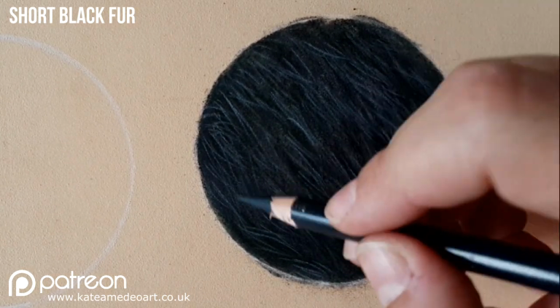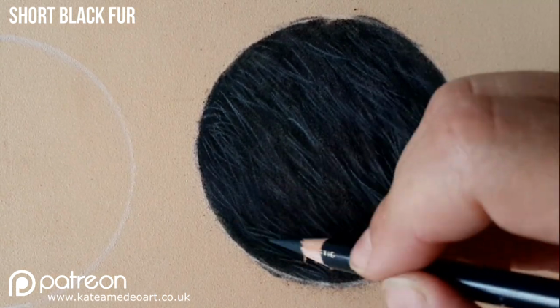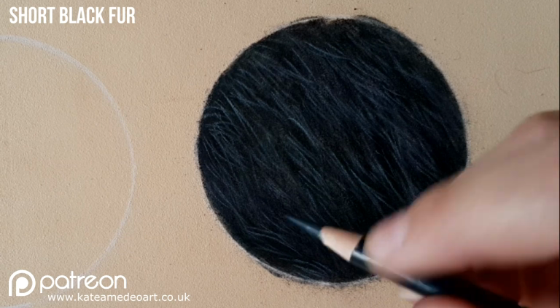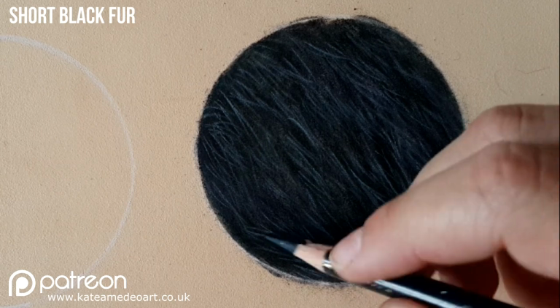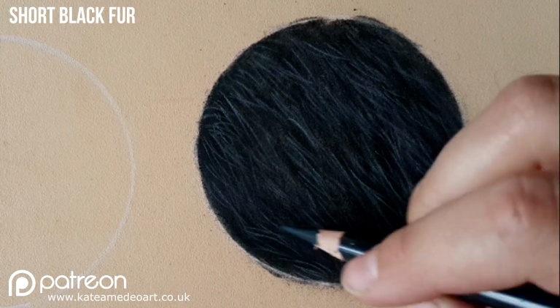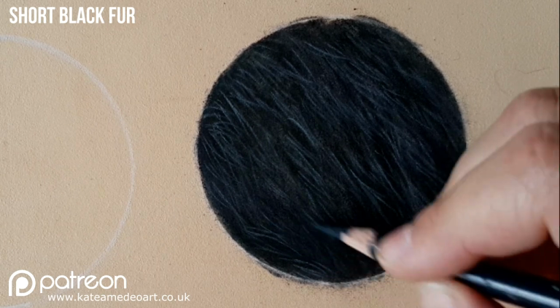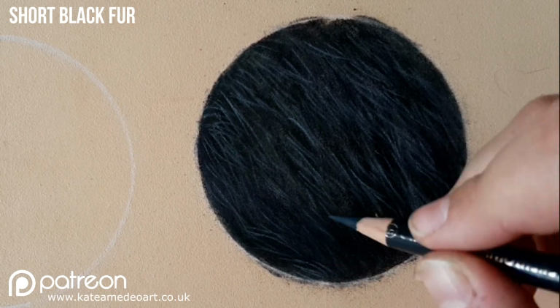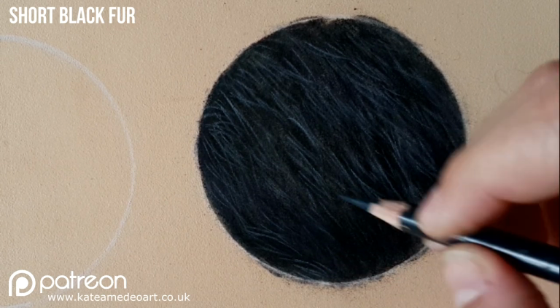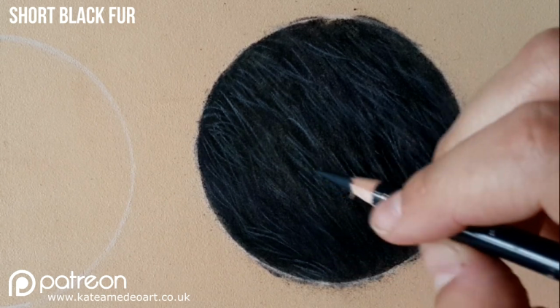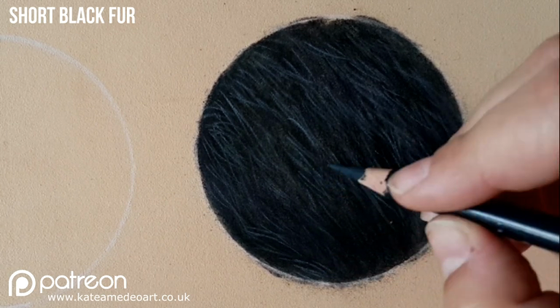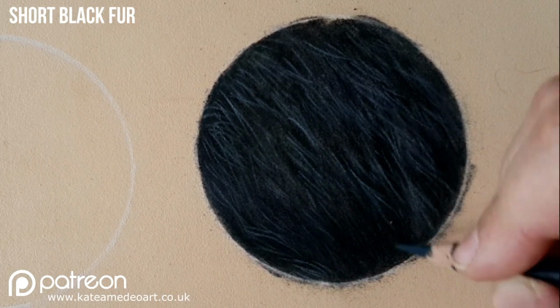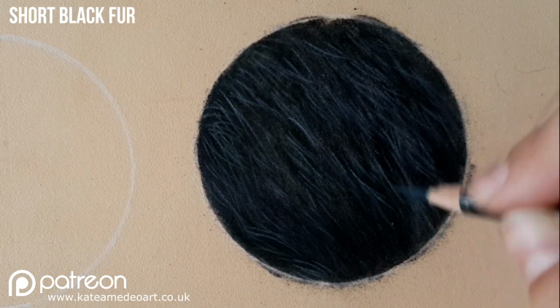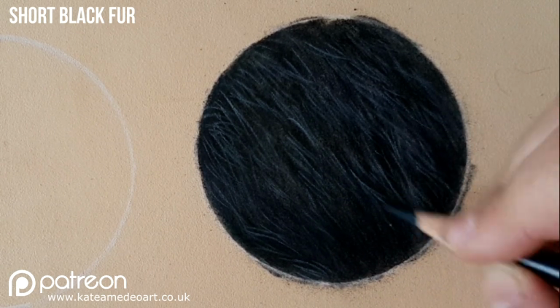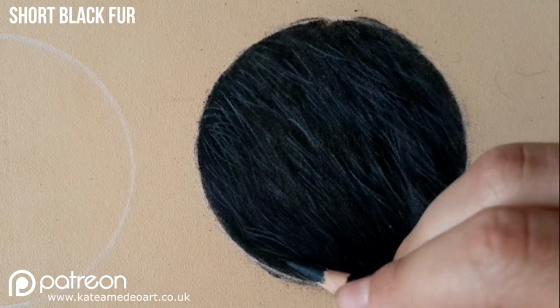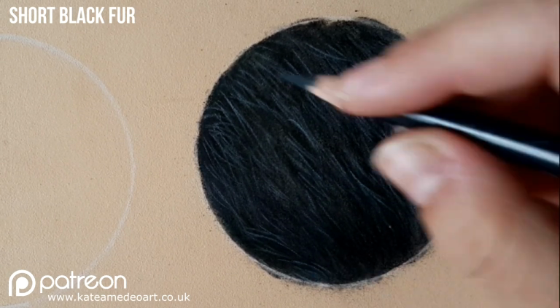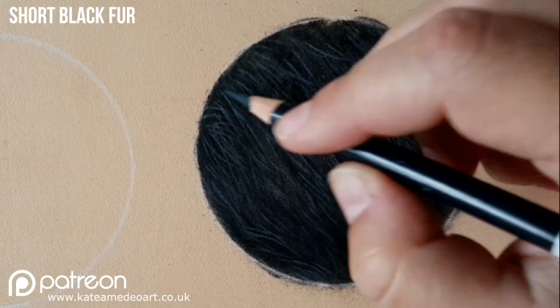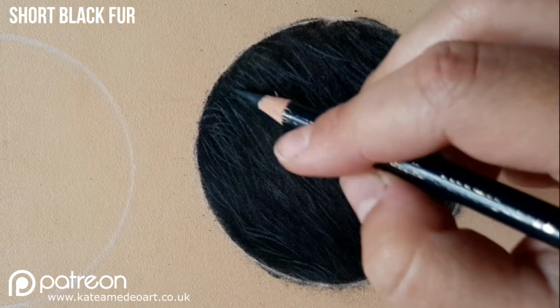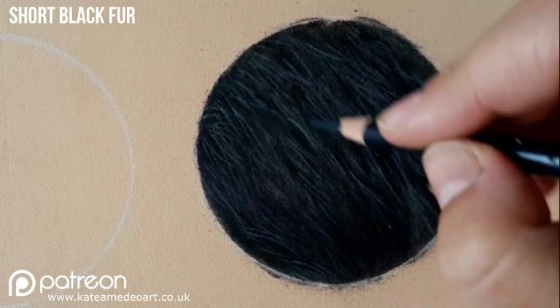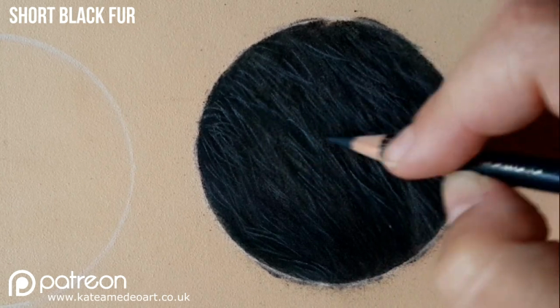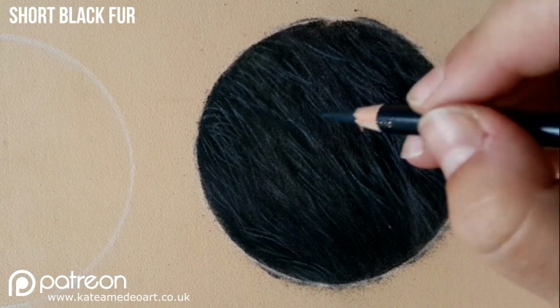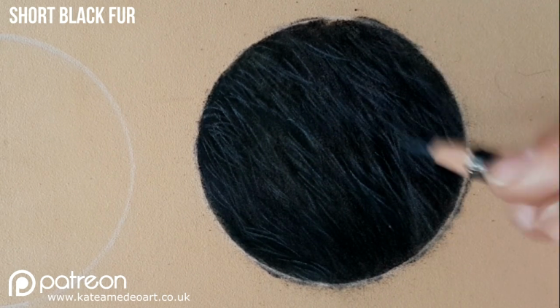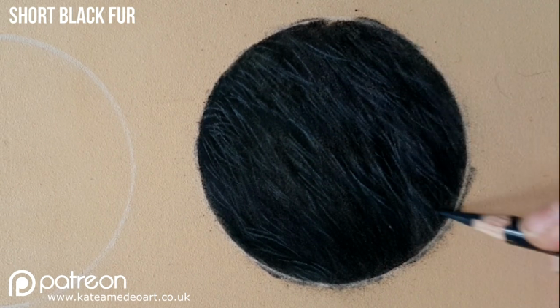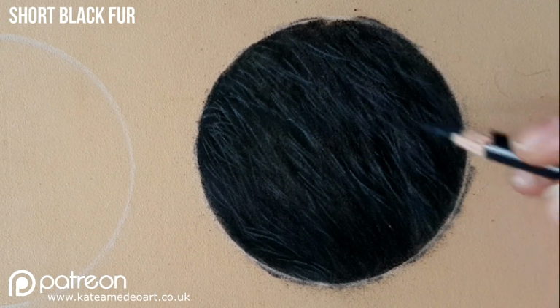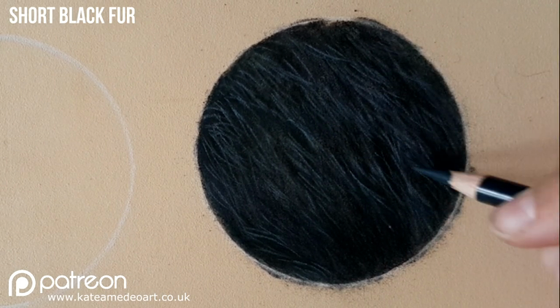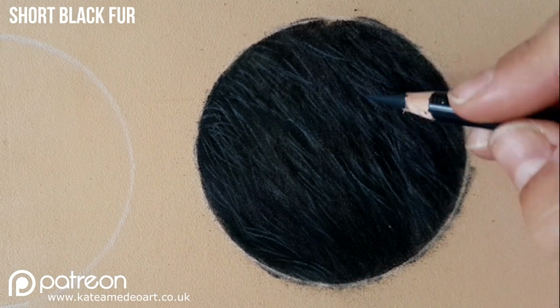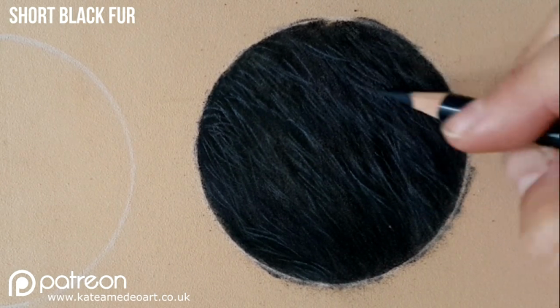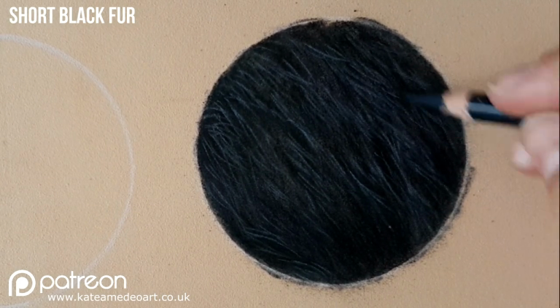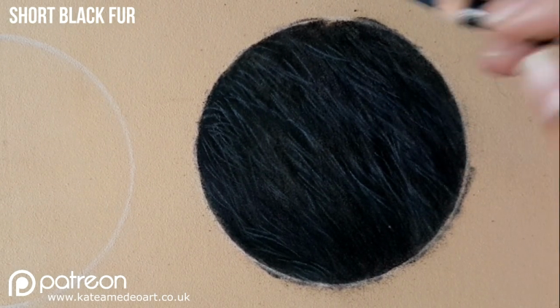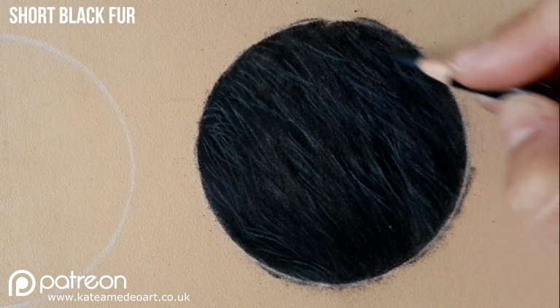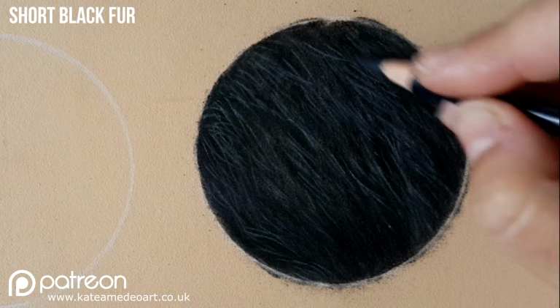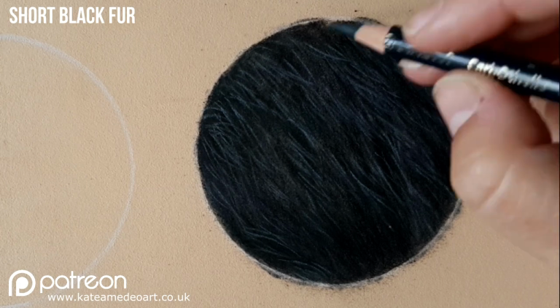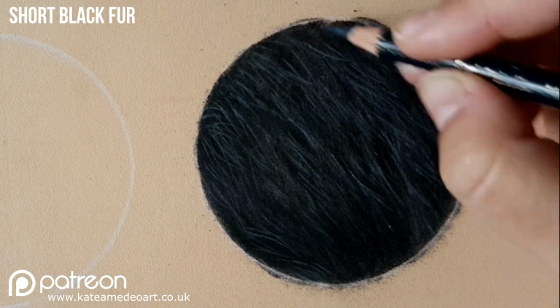Now with the black I'm picking out the areas that are in between the hairs and I am using a very sharp black at this point because I will not be blending the layers any more as I did with the previous ones.